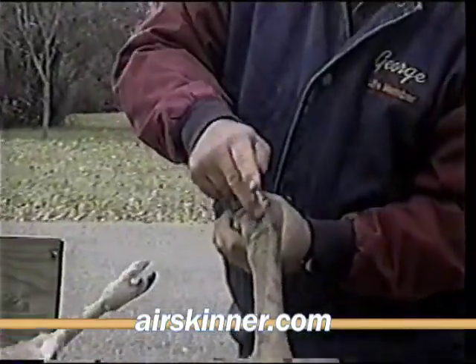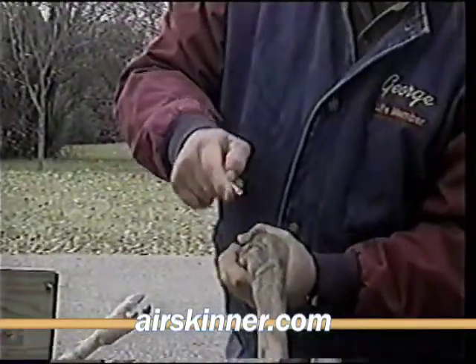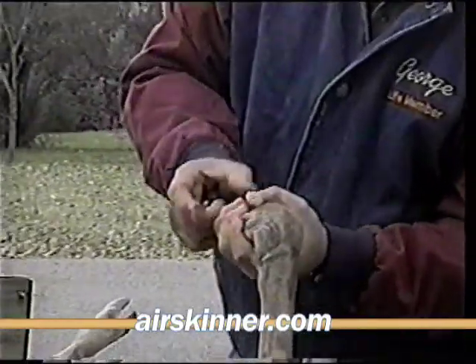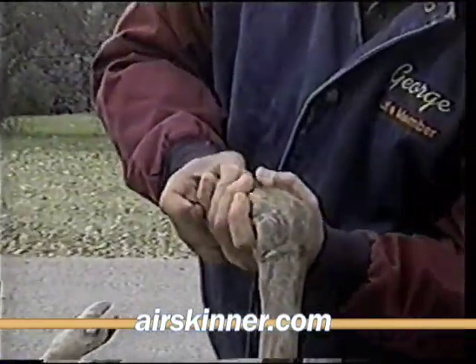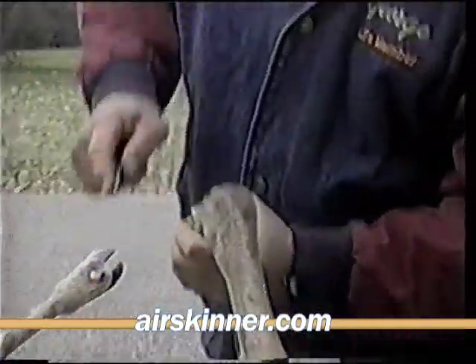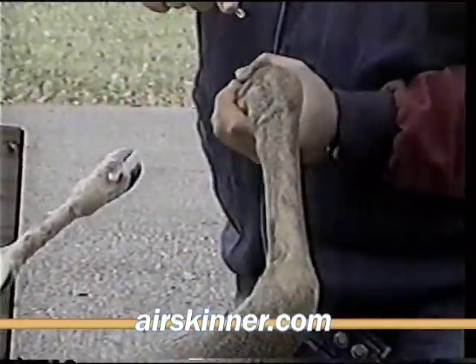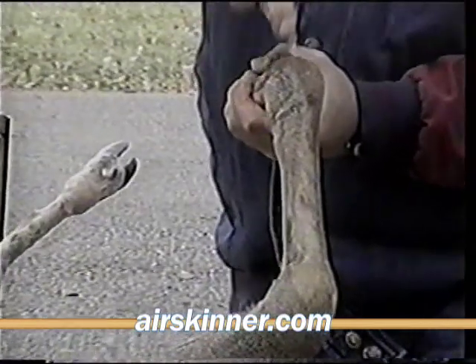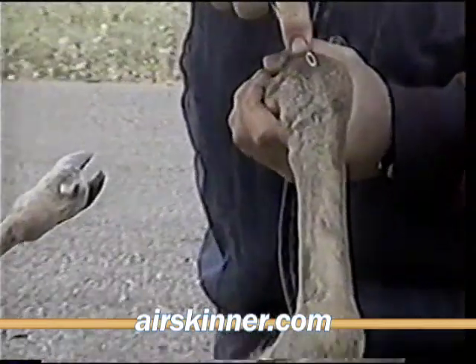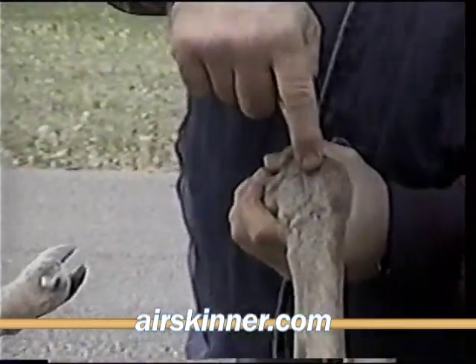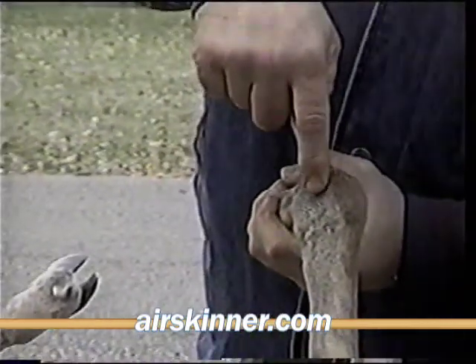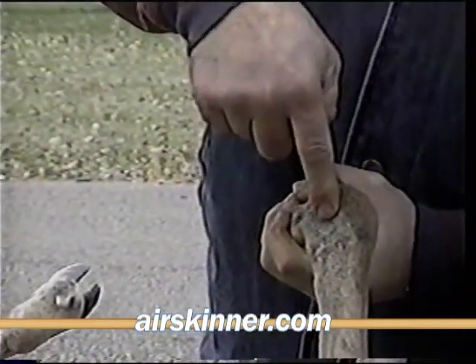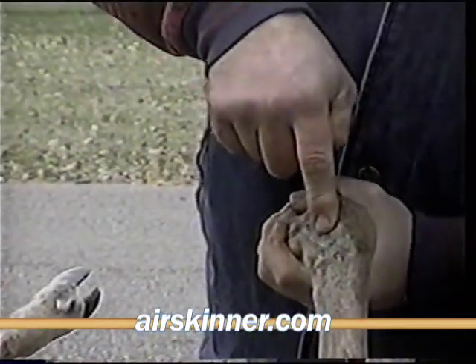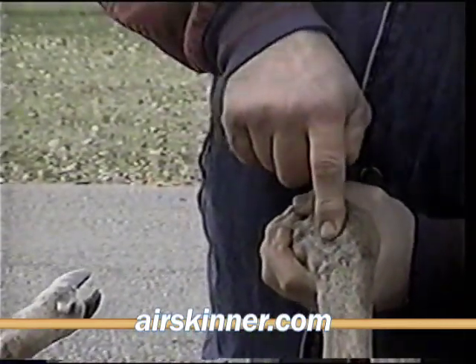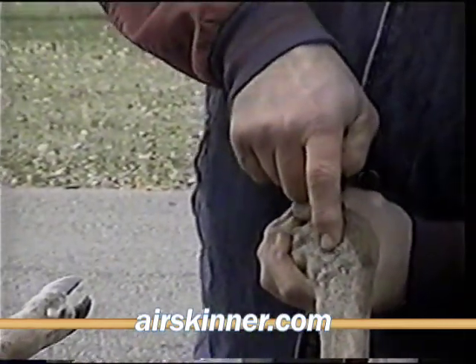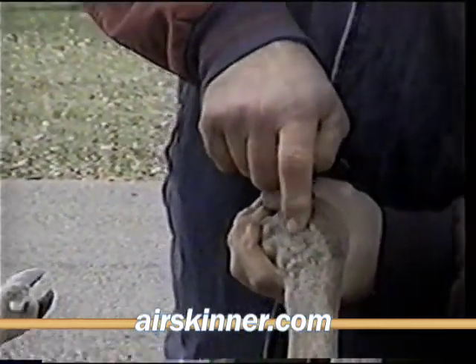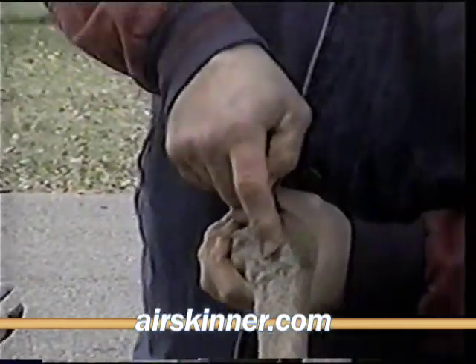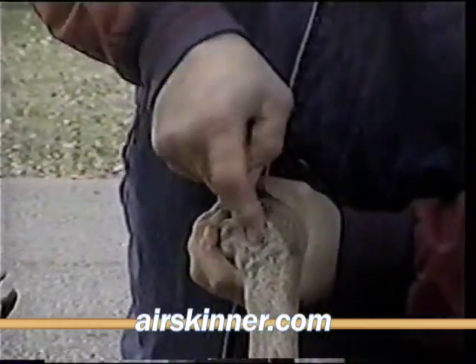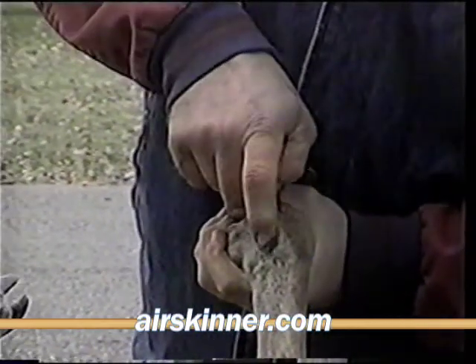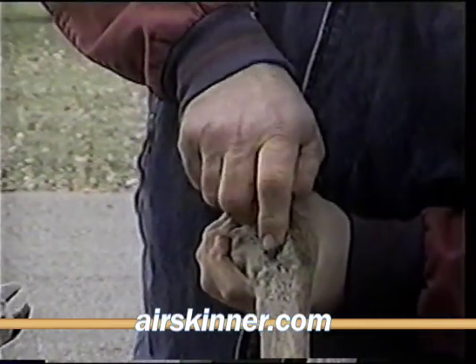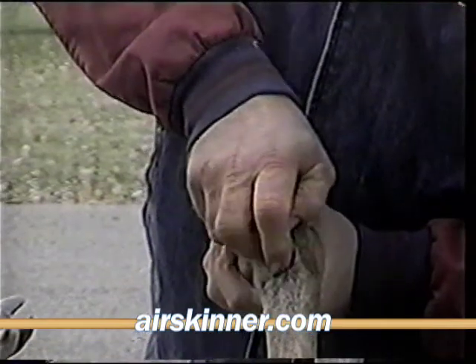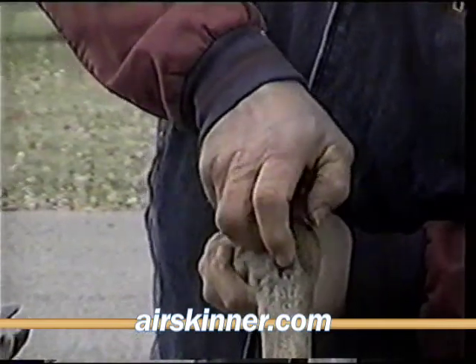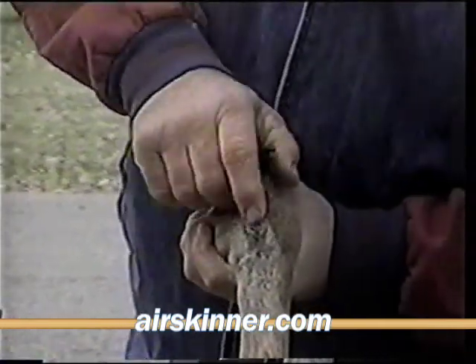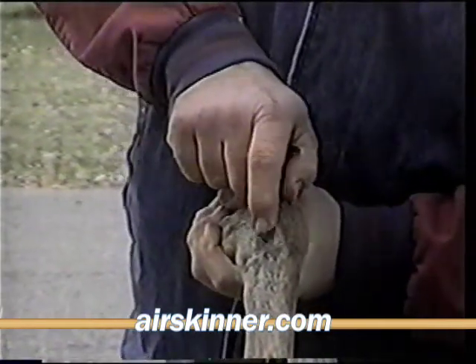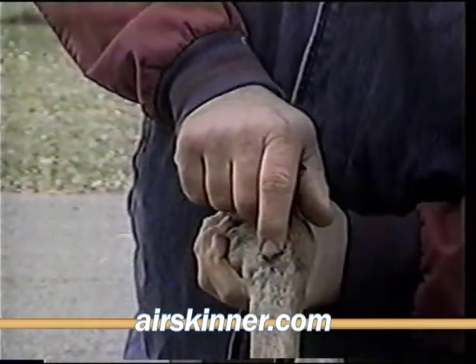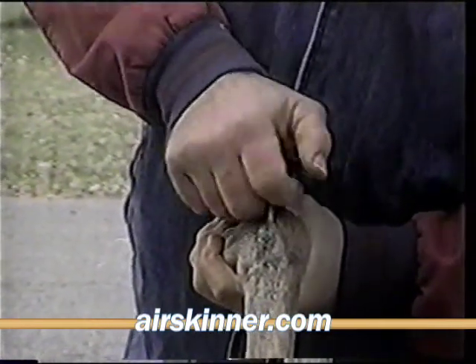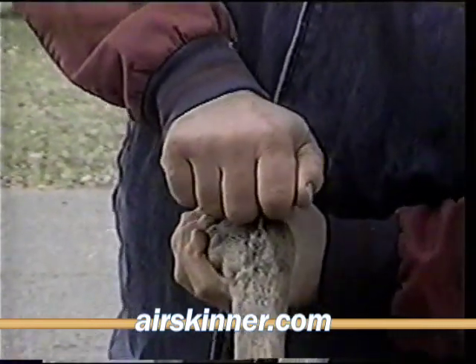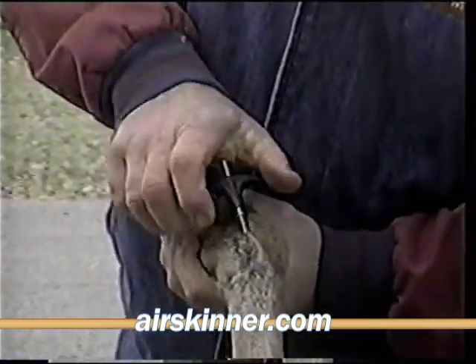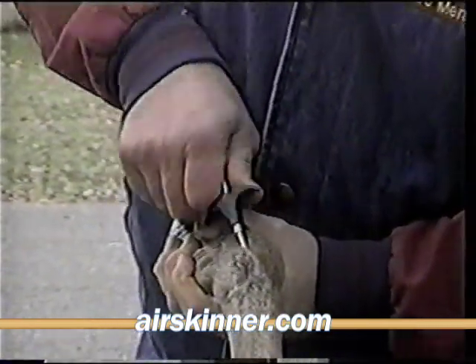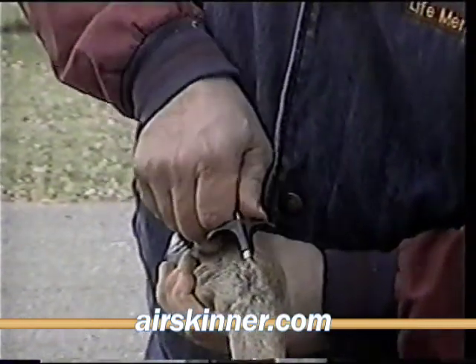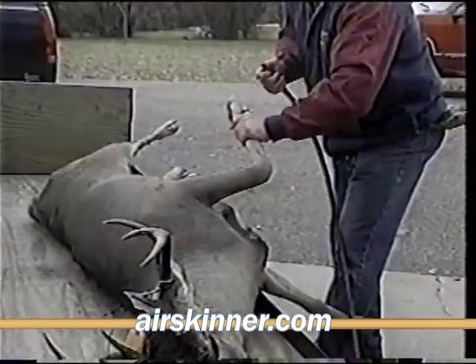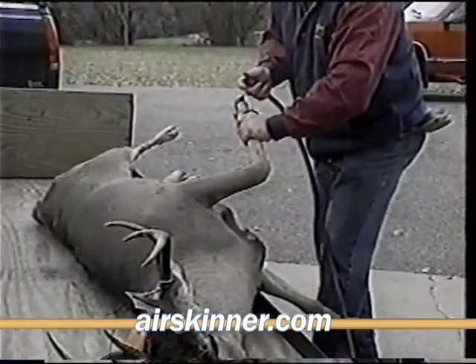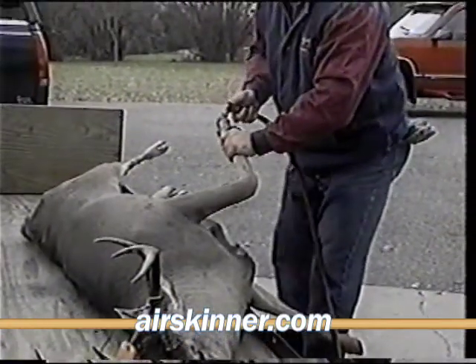Take your off hand, hold that clove of that hoof down, inject it in, making sure you've got a clean hole without slicing it and run it right alongside the bone. Grab that leg.